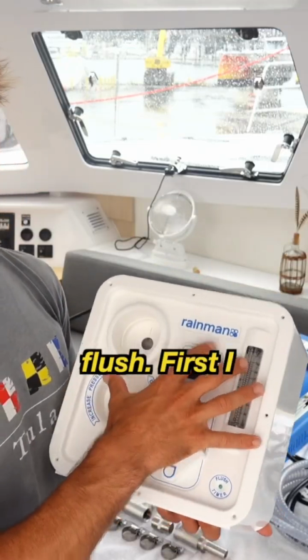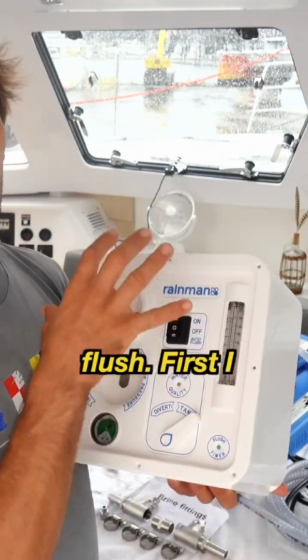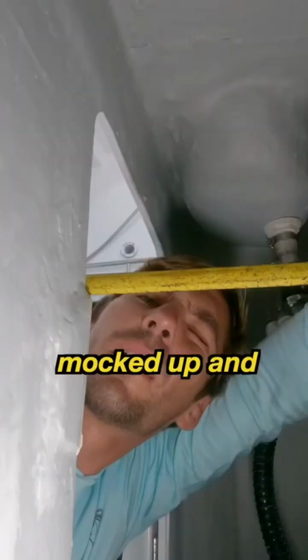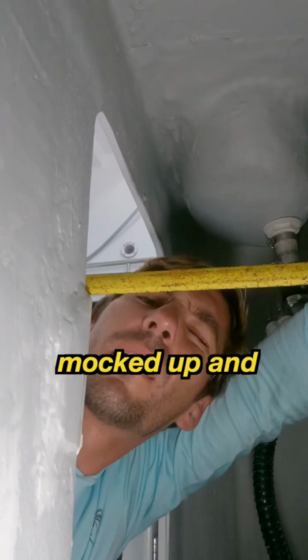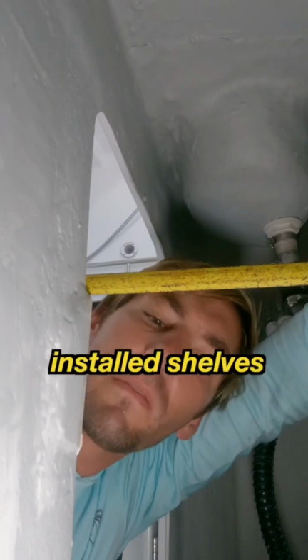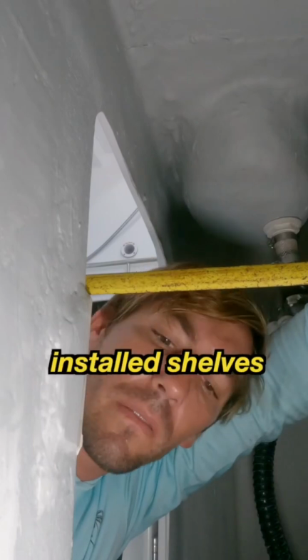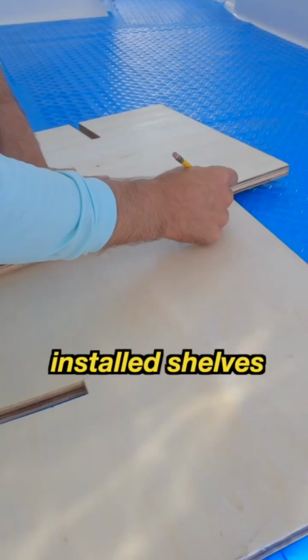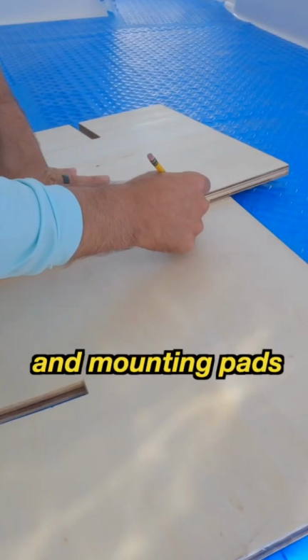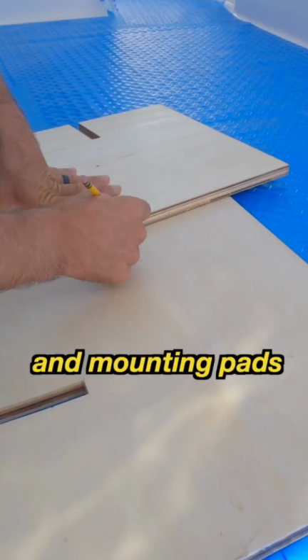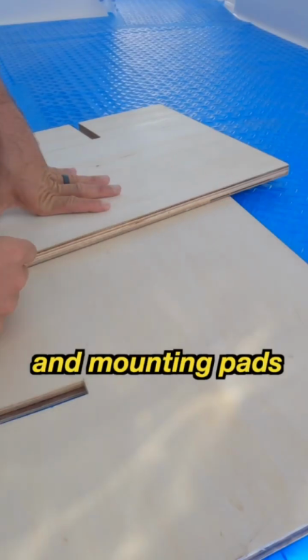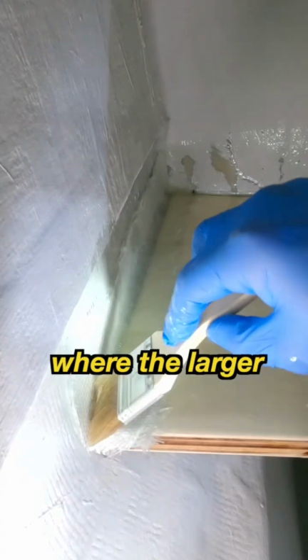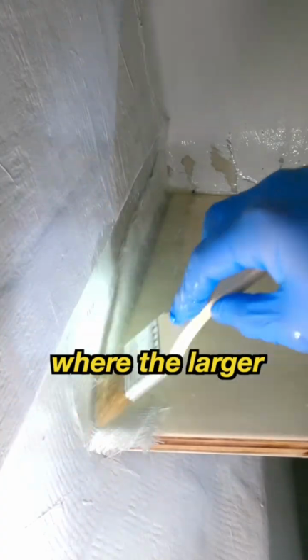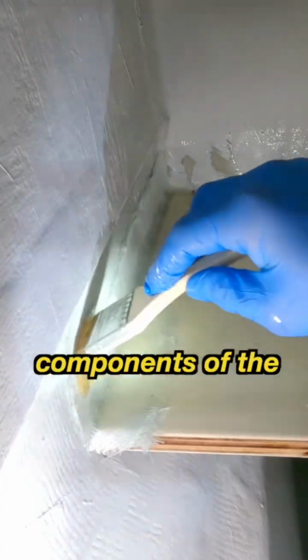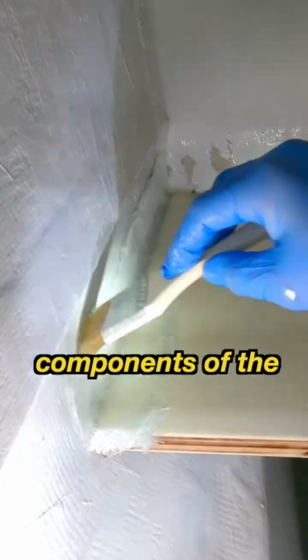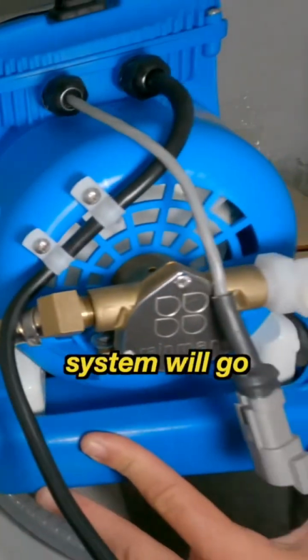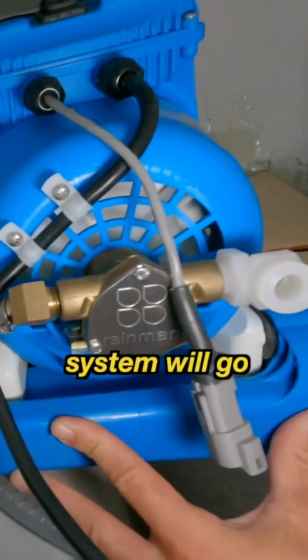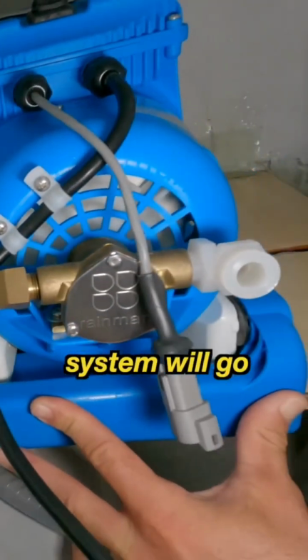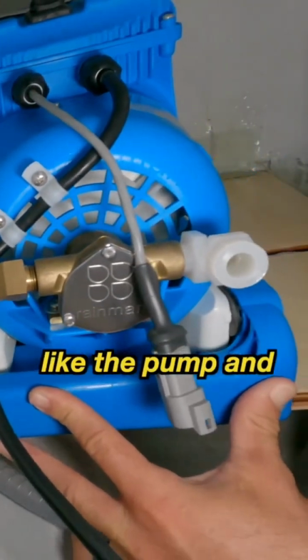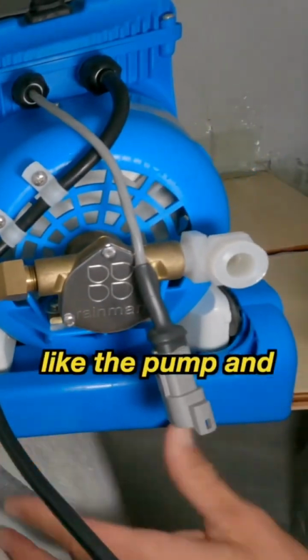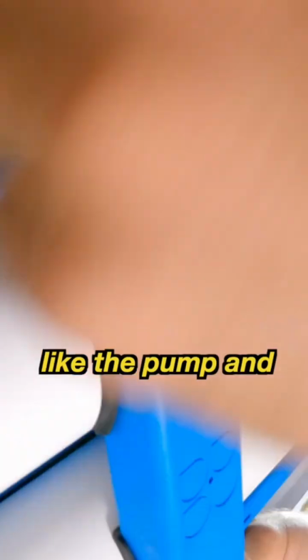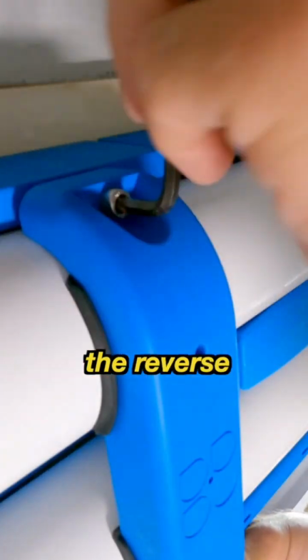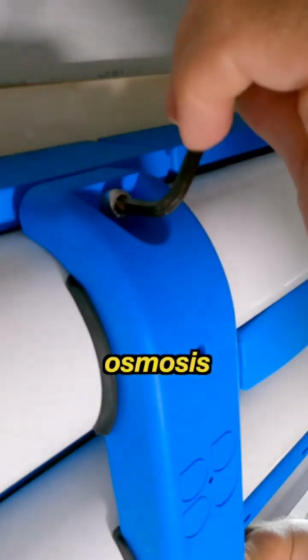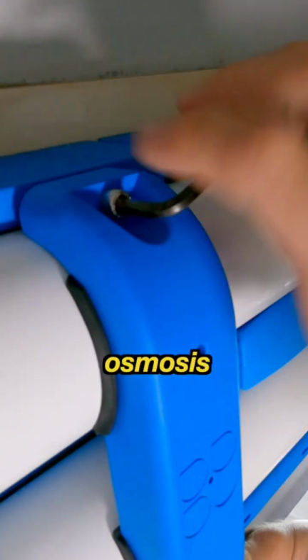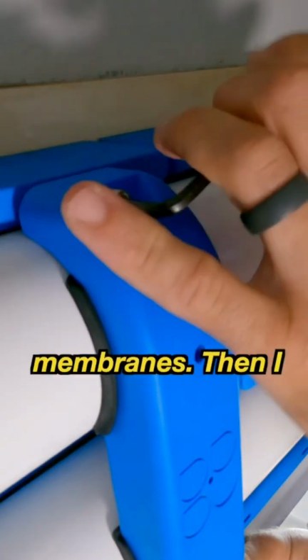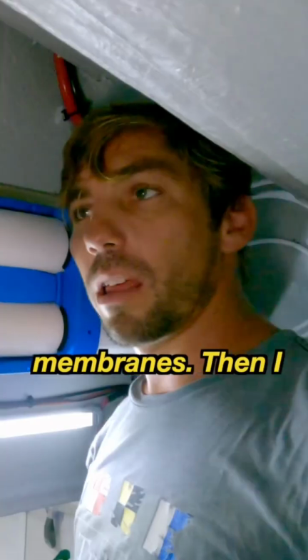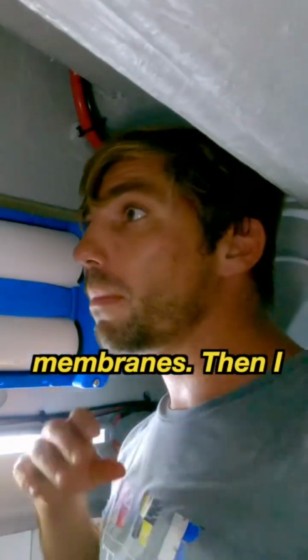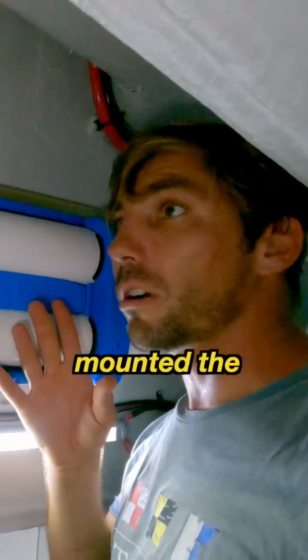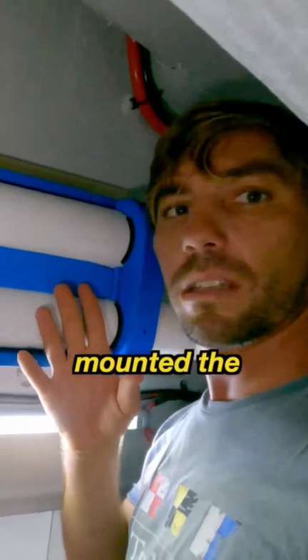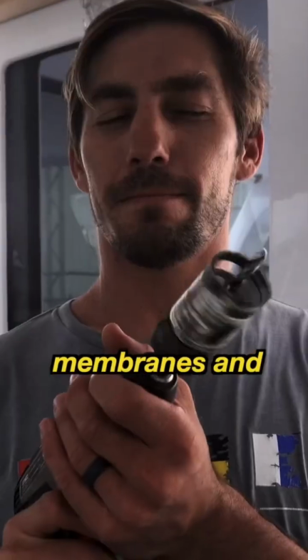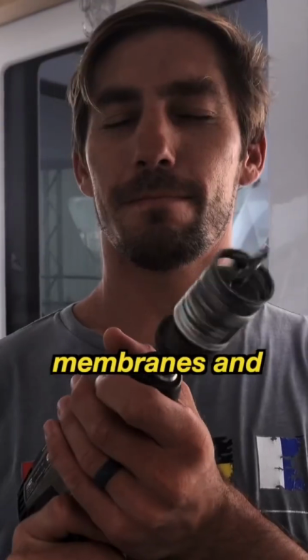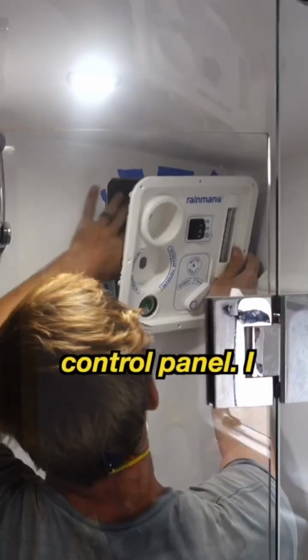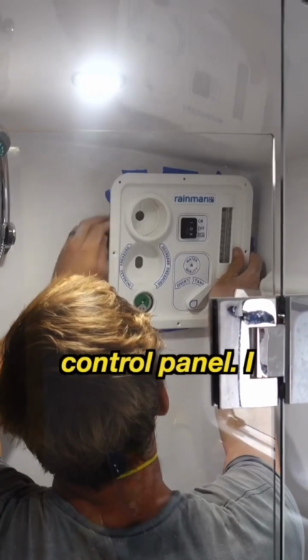First I mocked up and installed shelves and mounting pads where the larger components of the system will go, like the pump and the reverse osmosis membranes. Then I mounted the membranes and control panel.